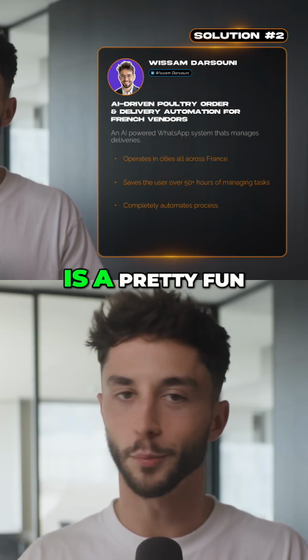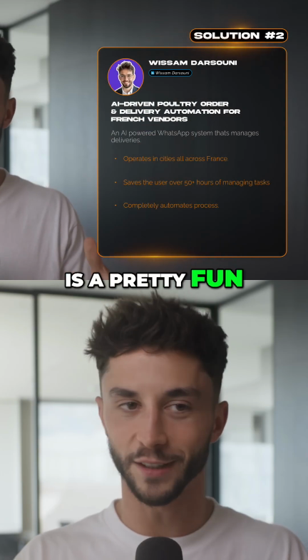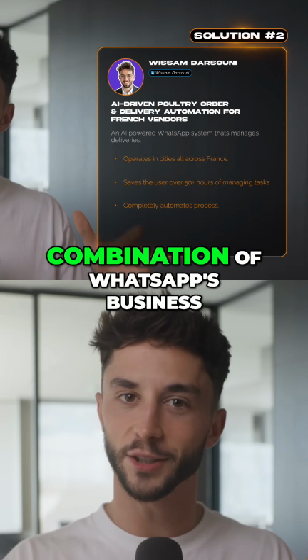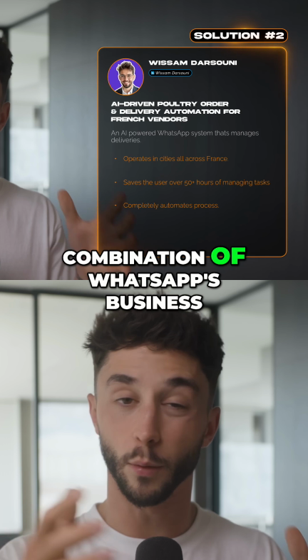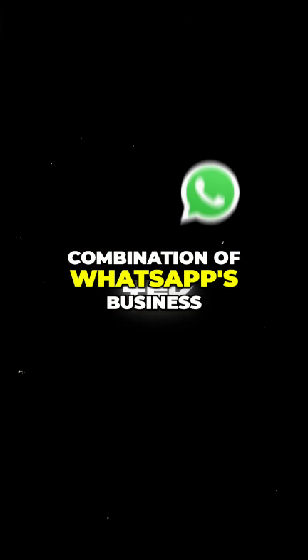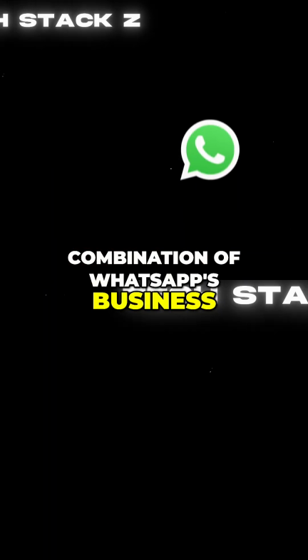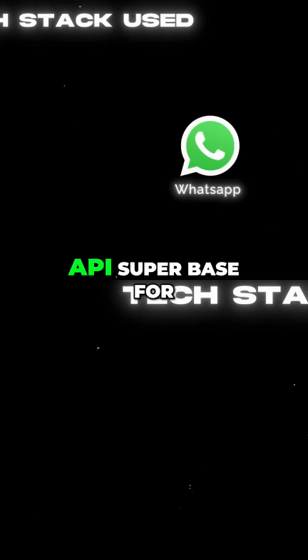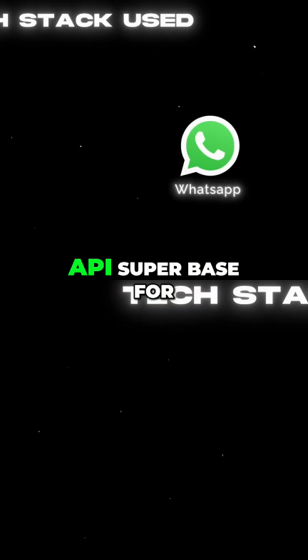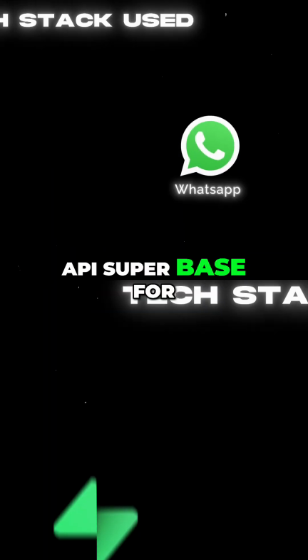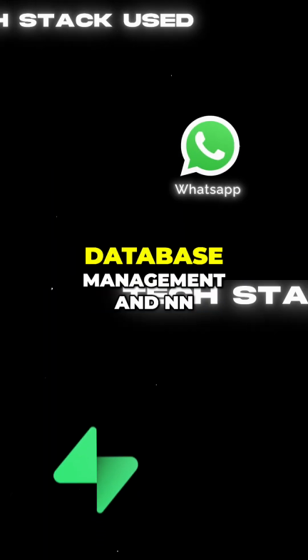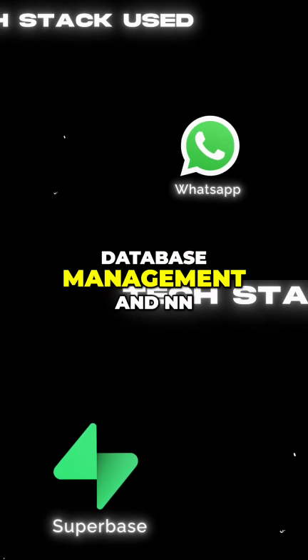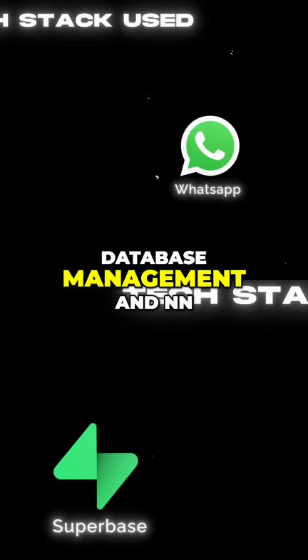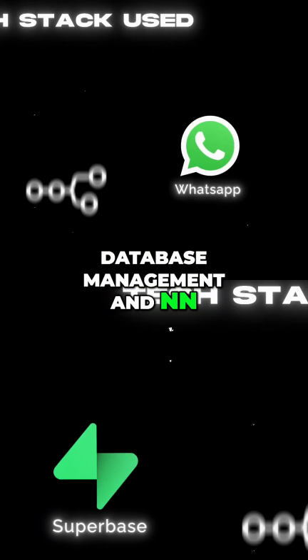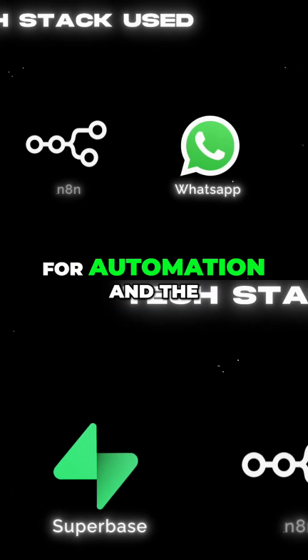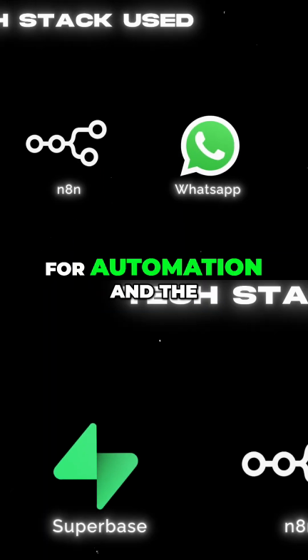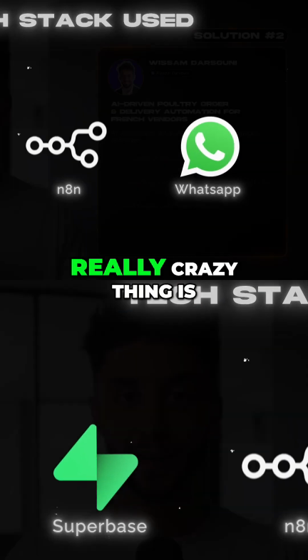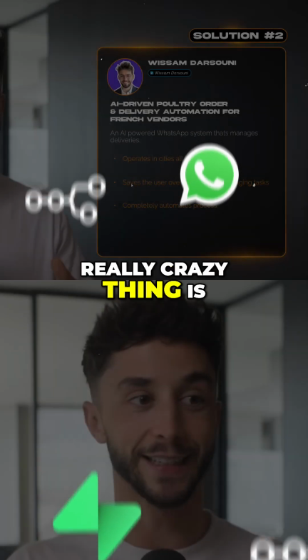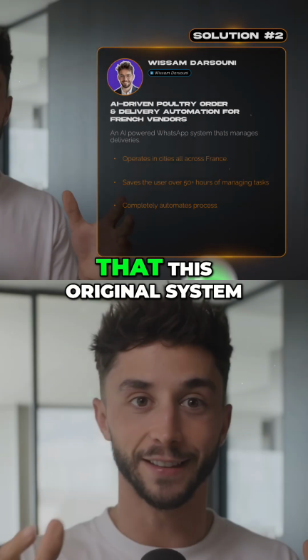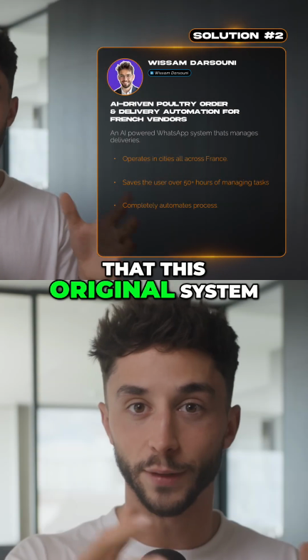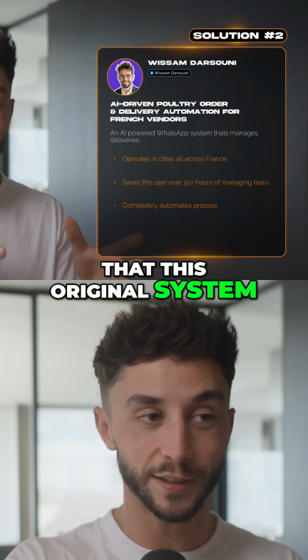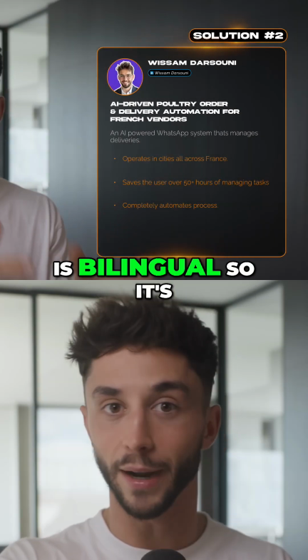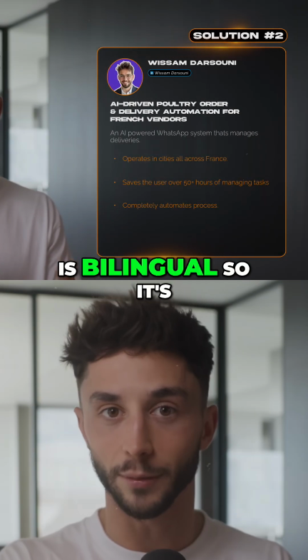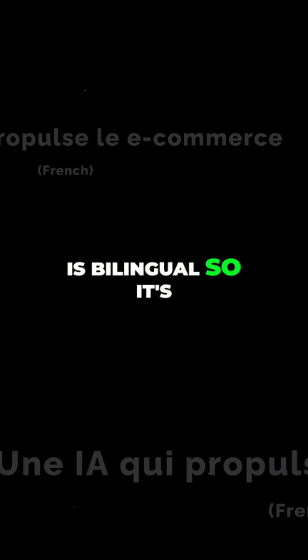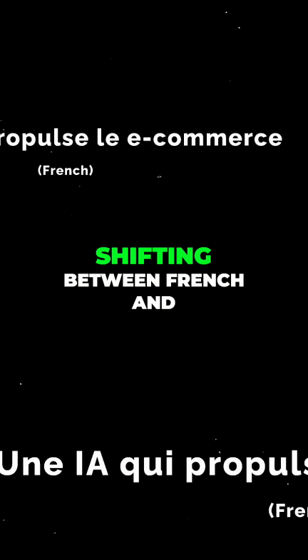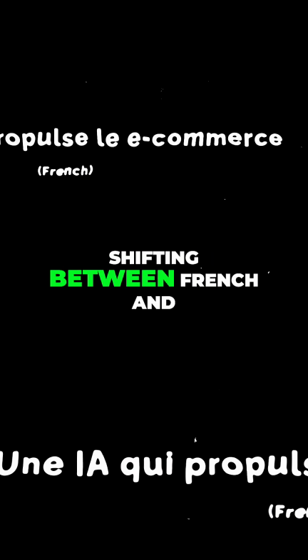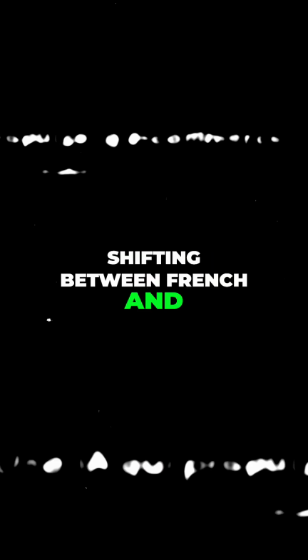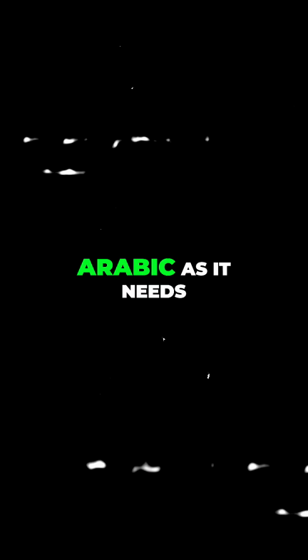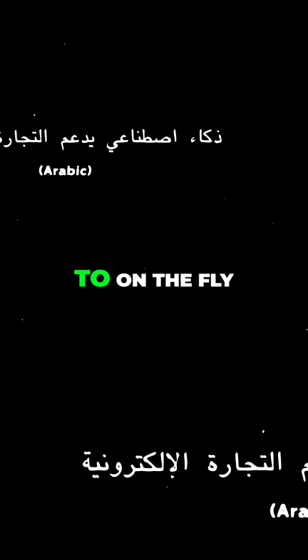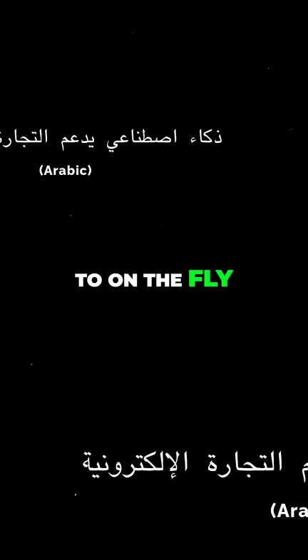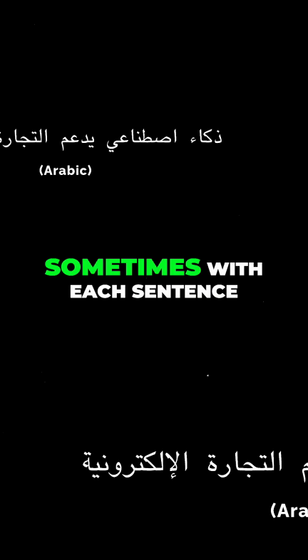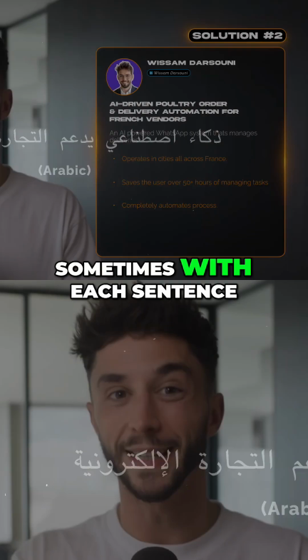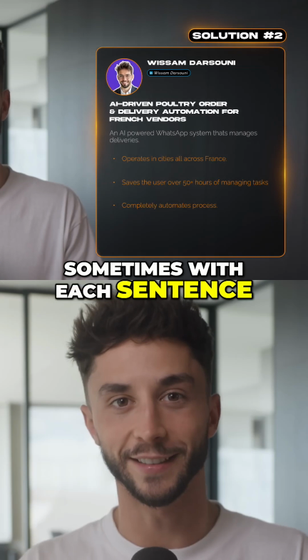This is a pretty fun combination of WhatsApp's Business API, Supabase for database management, and N8N for automation. And the really crazy thing is that this original system is bilingual, shifting between French and Arabic on the fly — sometimes within each sentence.